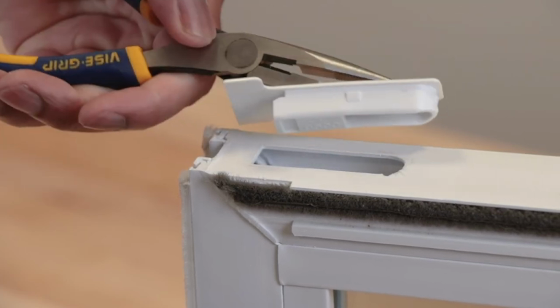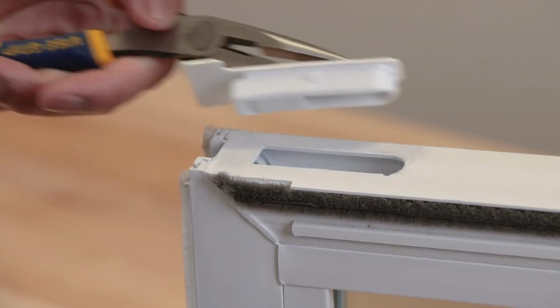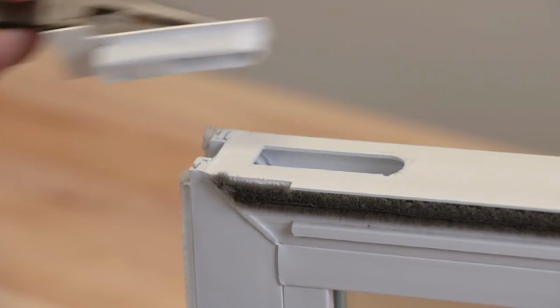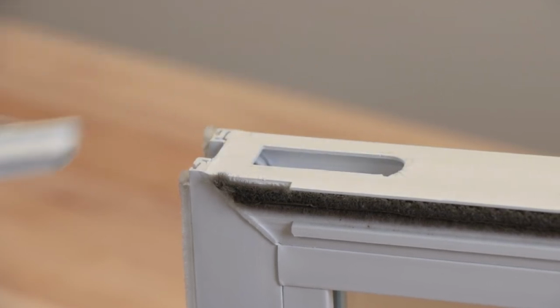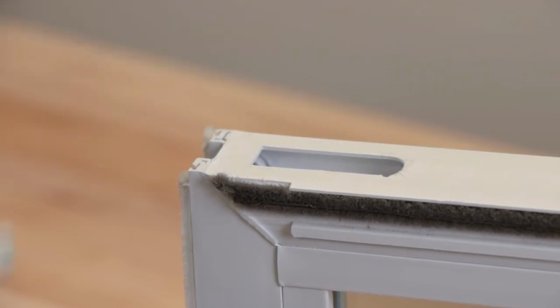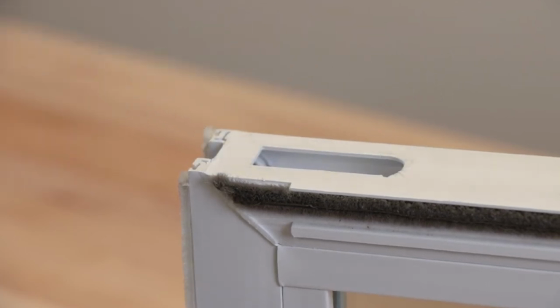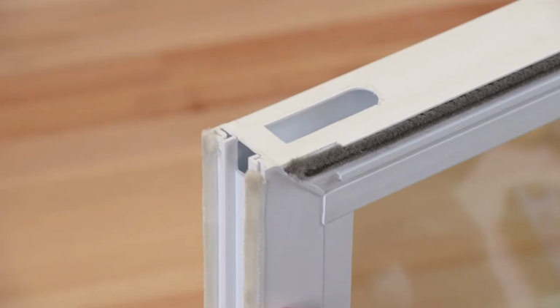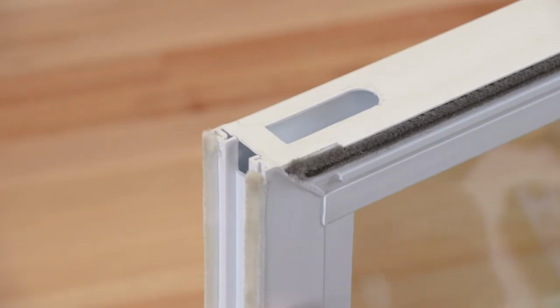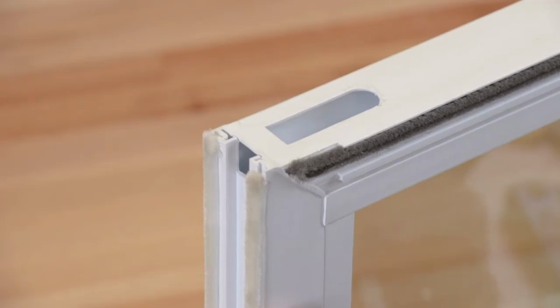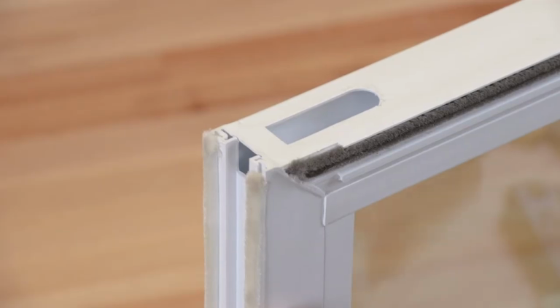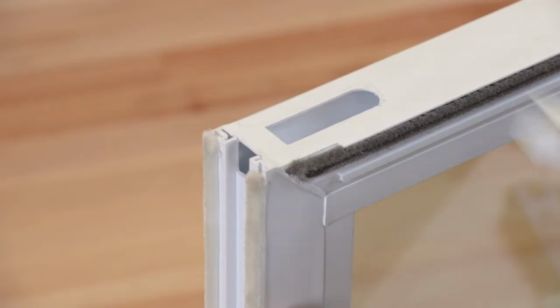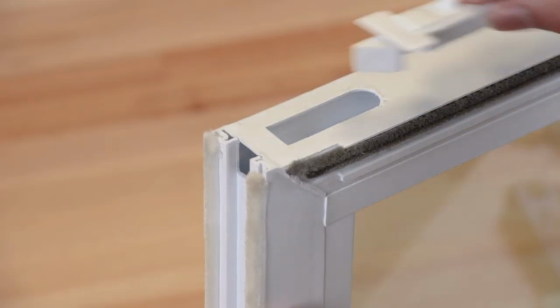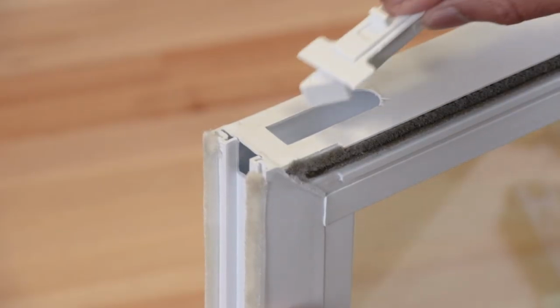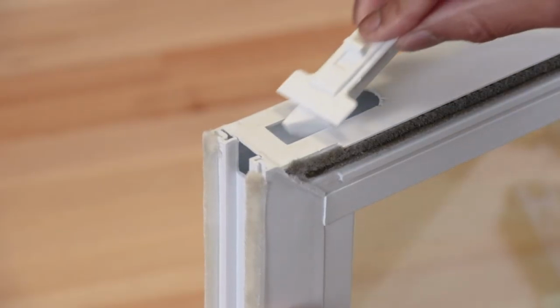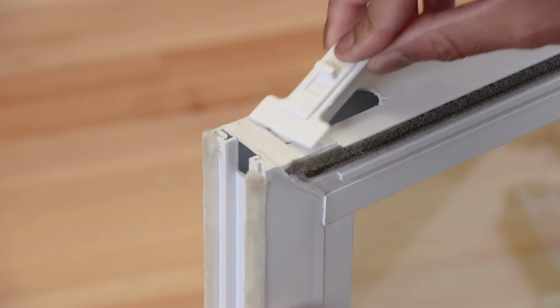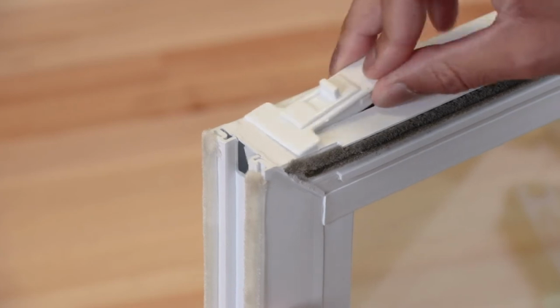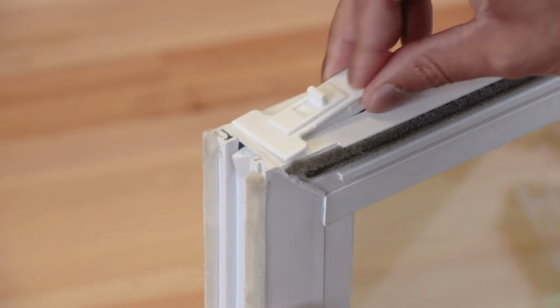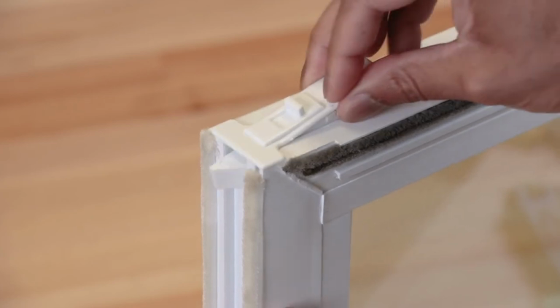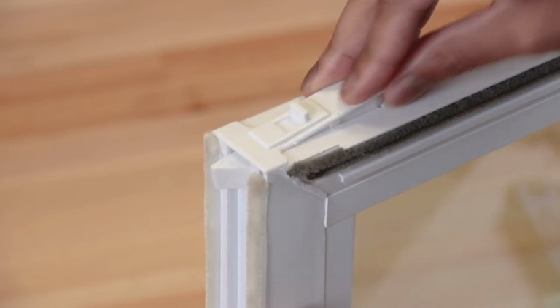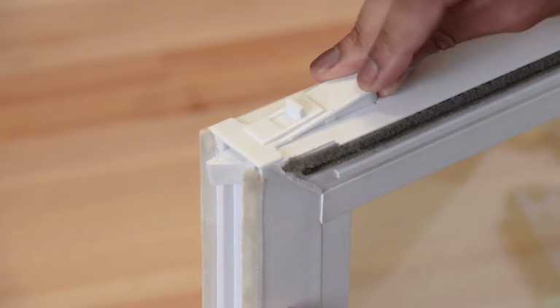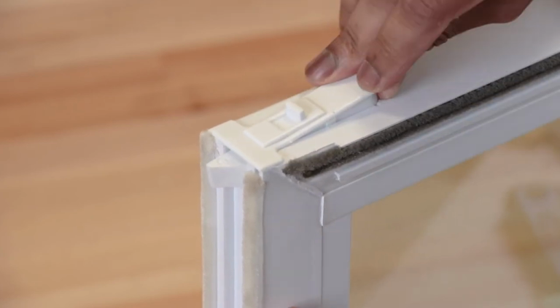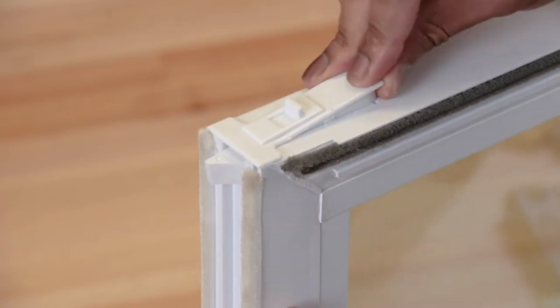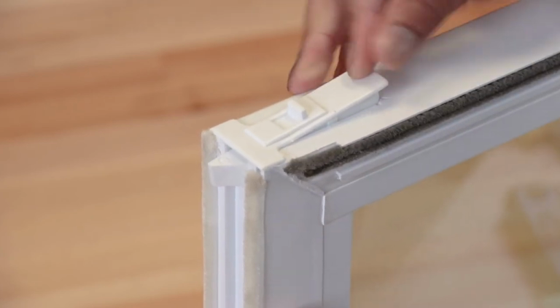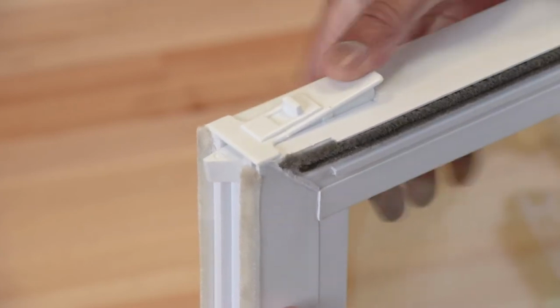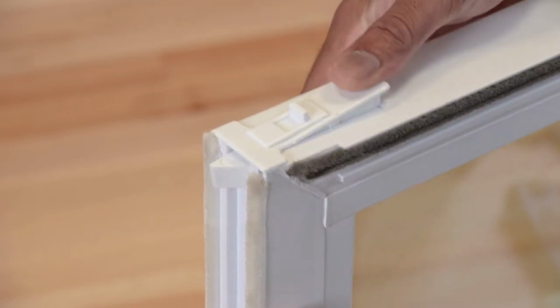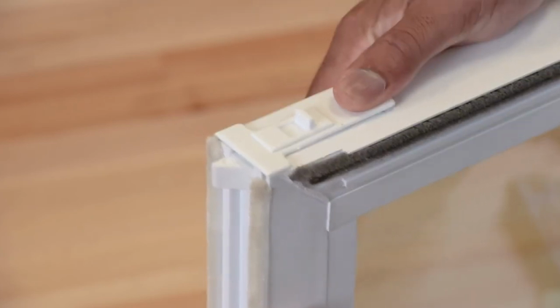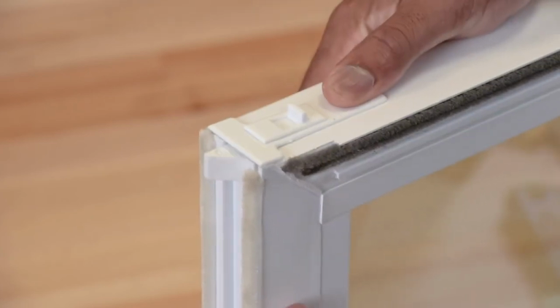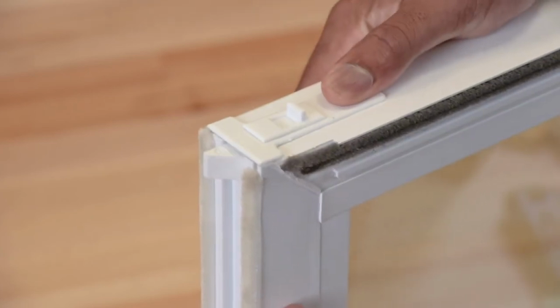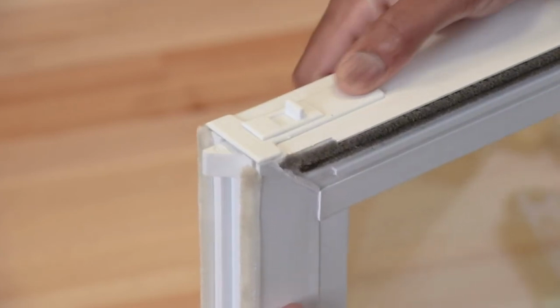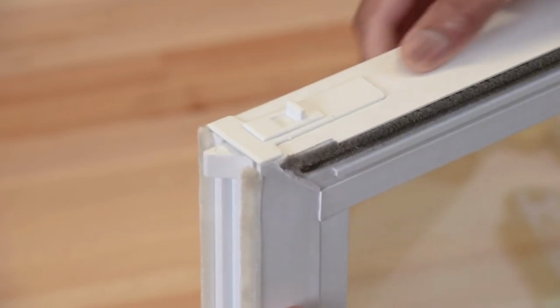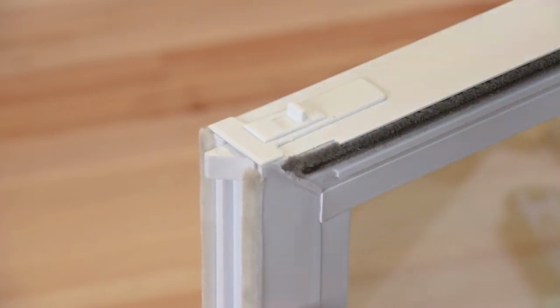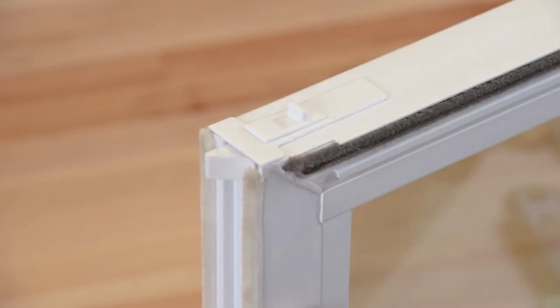To install the new tilt latch, slide it nose-first into the cutout at the top of the sash, then just push down on the back until it snaps into place.